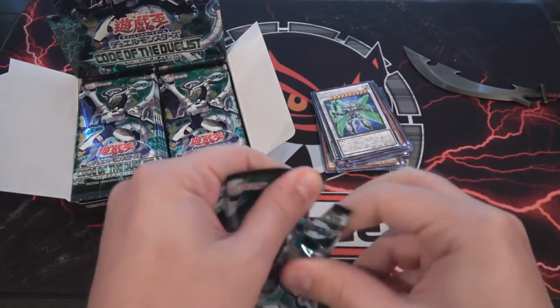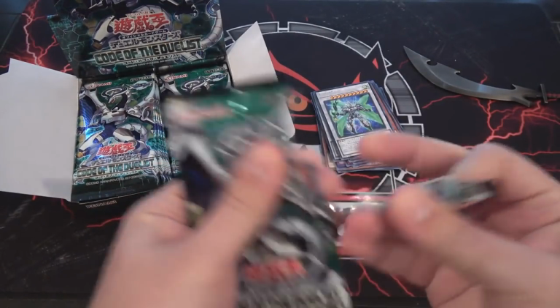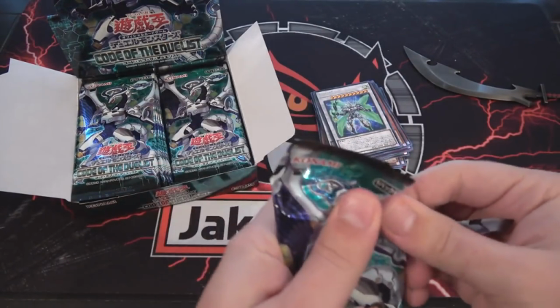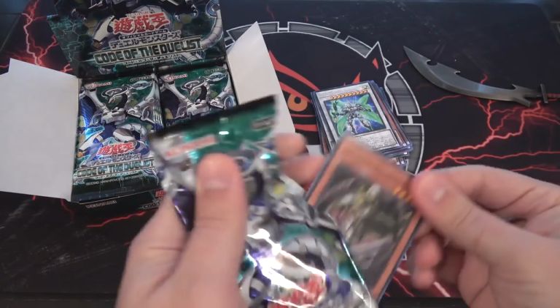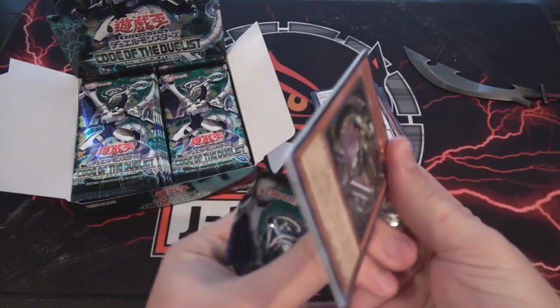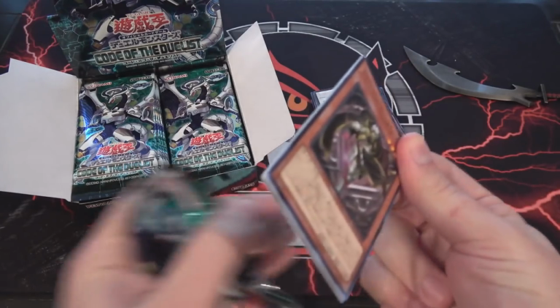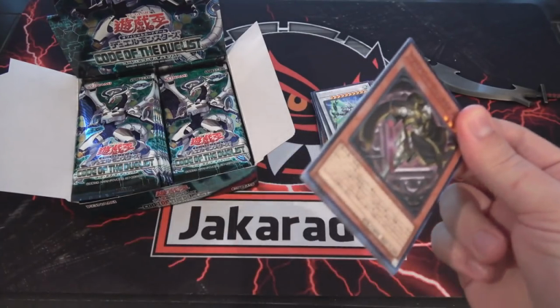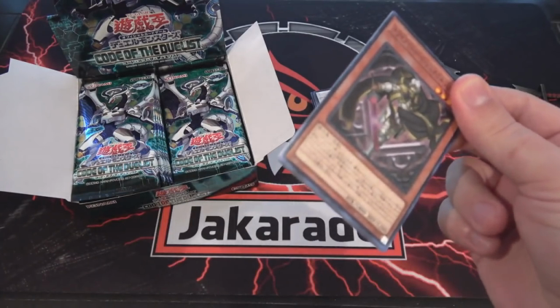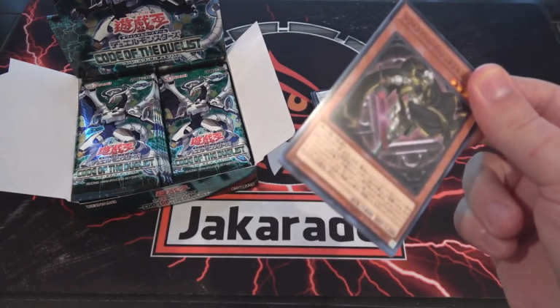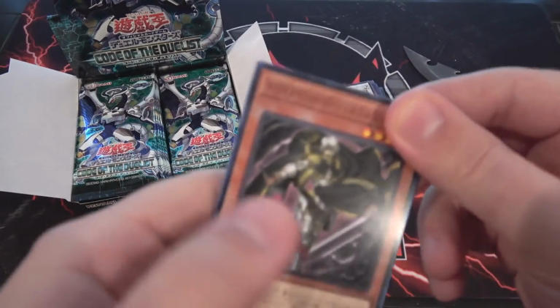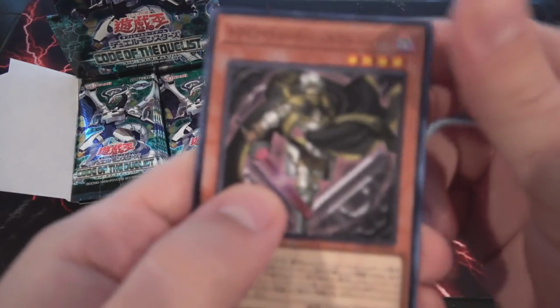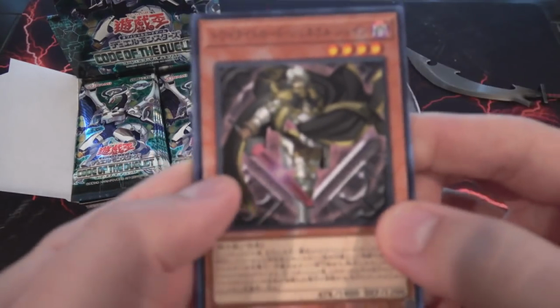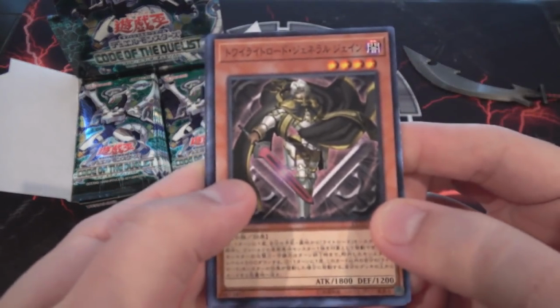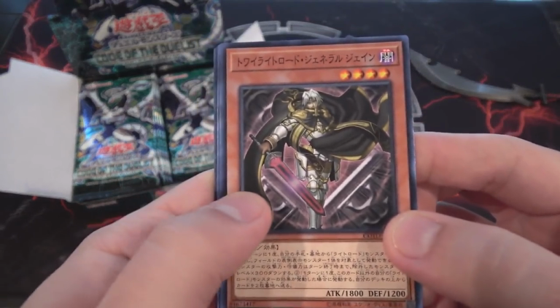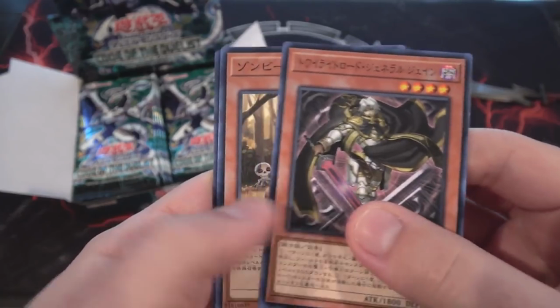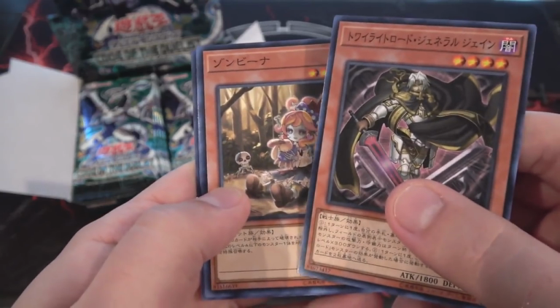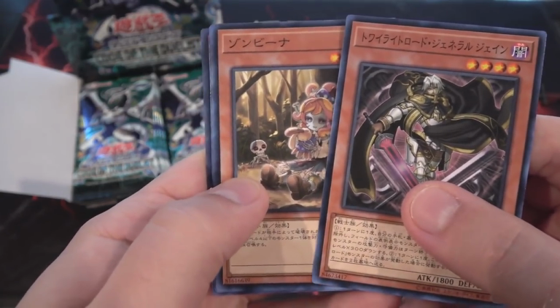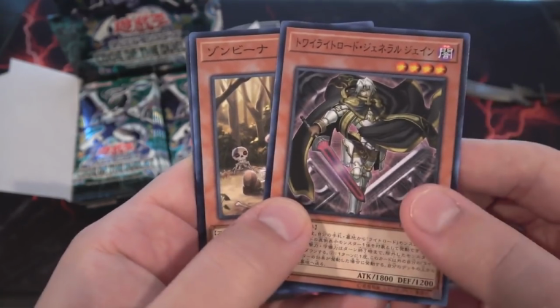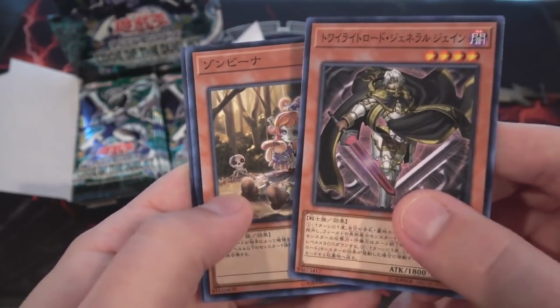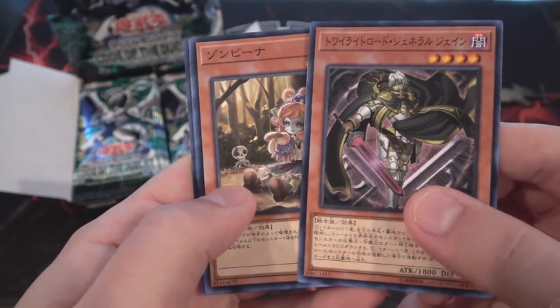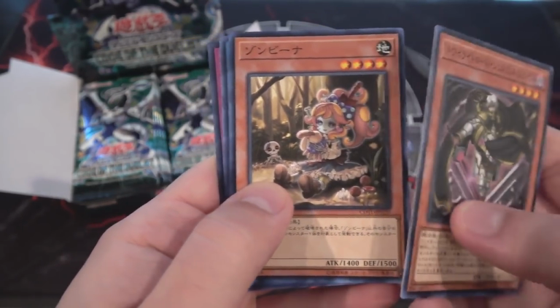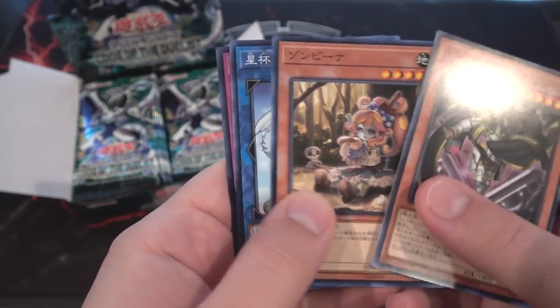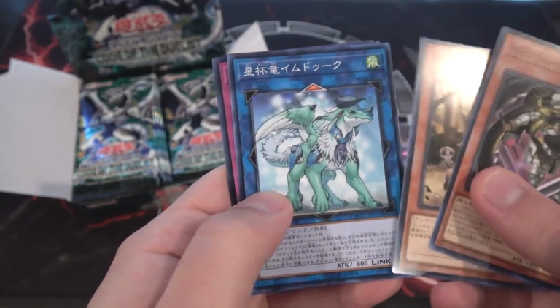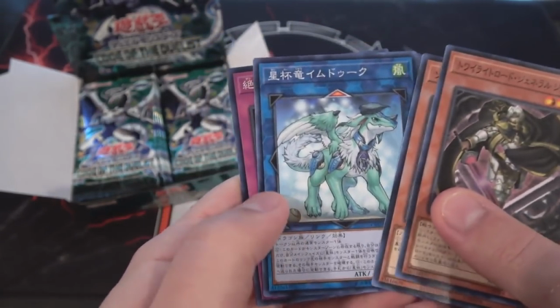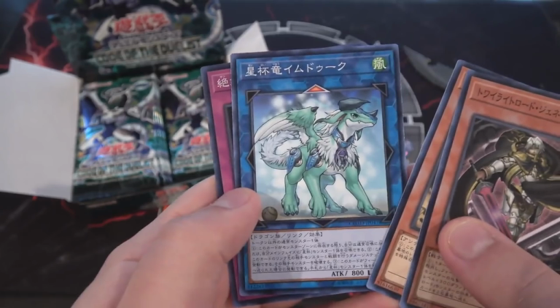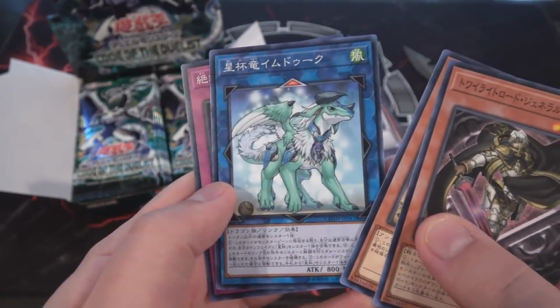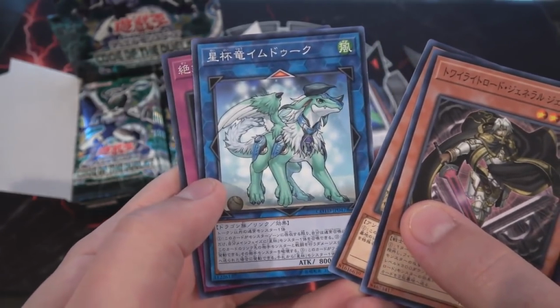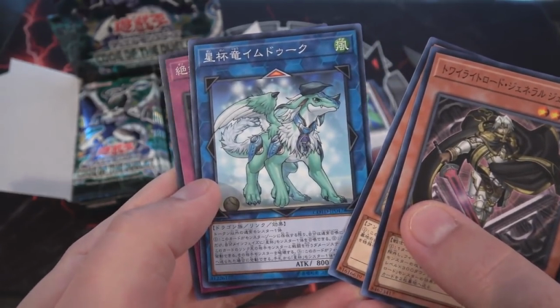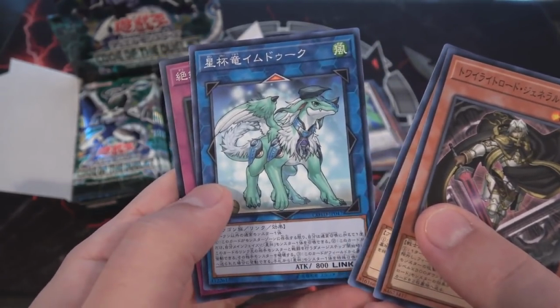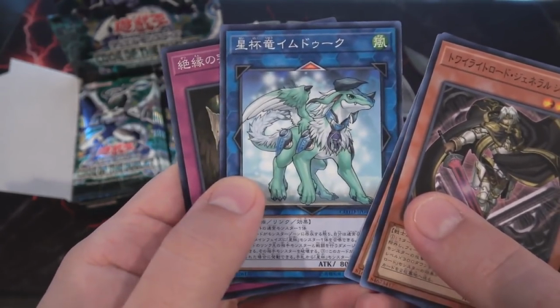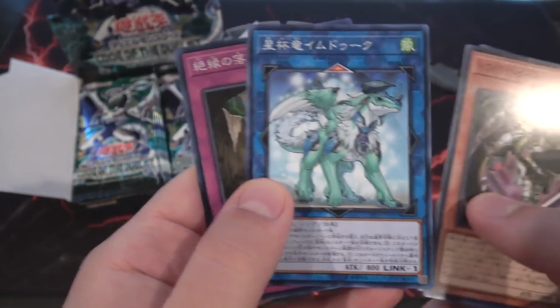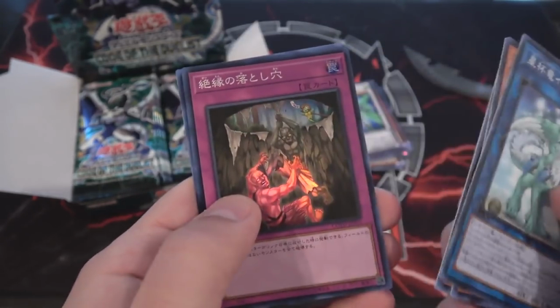There's actually a lot of really powerful Art of Five monsters in this set, which seems funny because this is all about Link Summoning. There's another Twilight Sworn — Jane, I think? I think I remember that correctly. And there's a Link Monster for us finally — I don't know the name of this one, but that's pretty cool. It's a common.